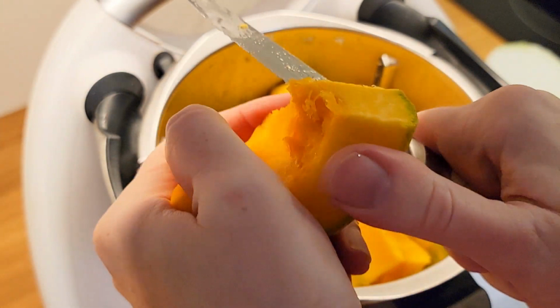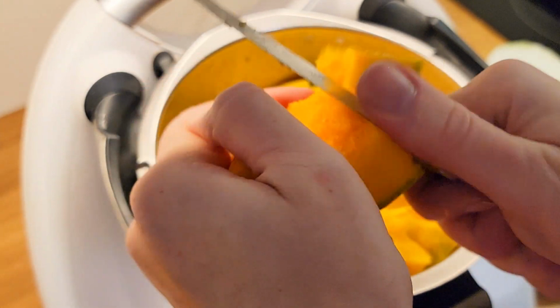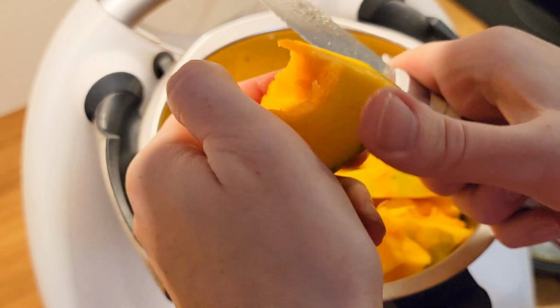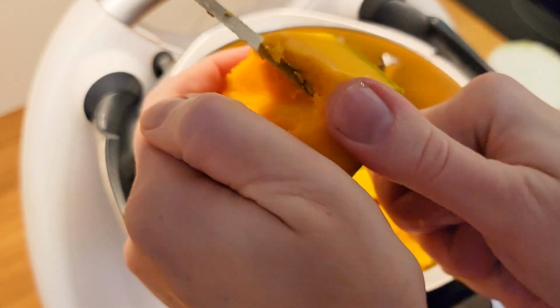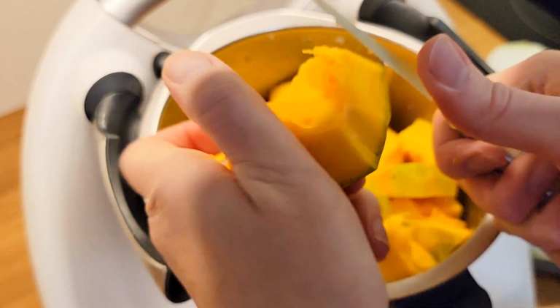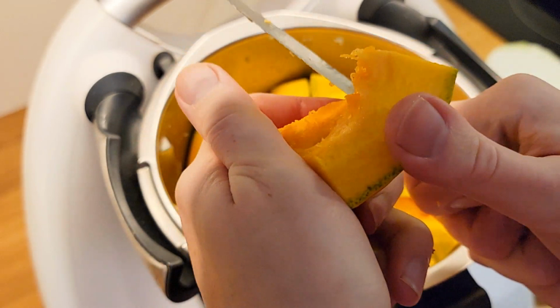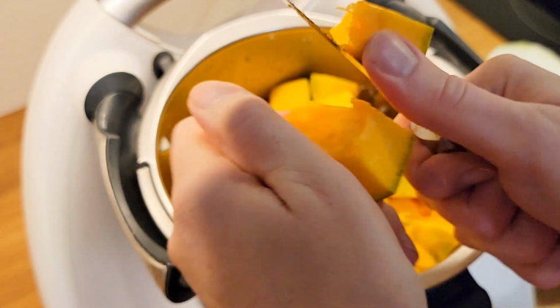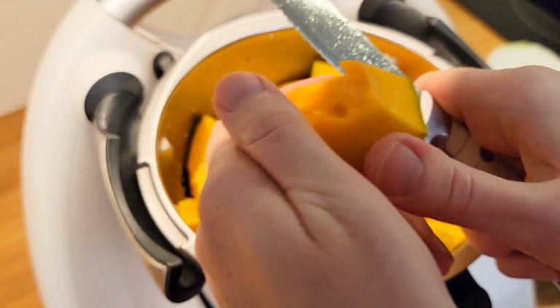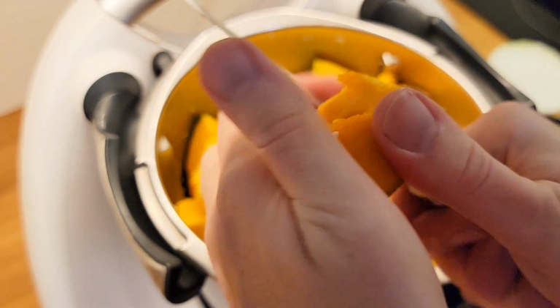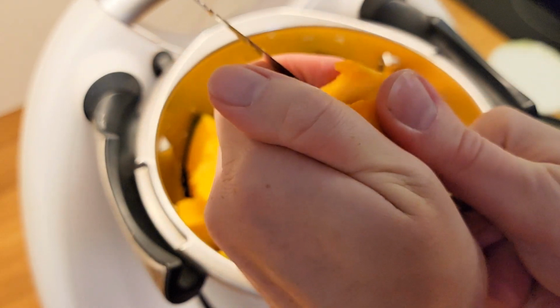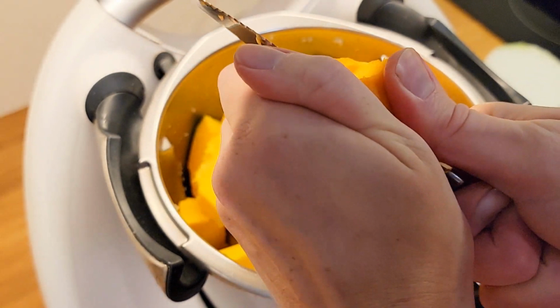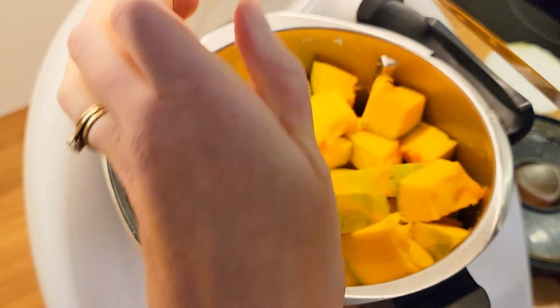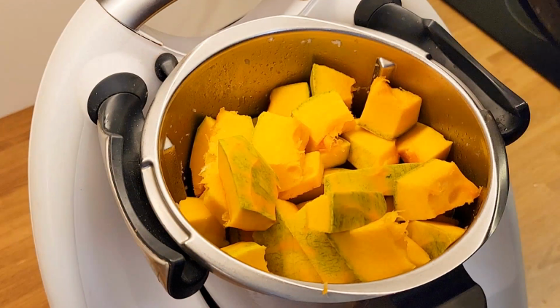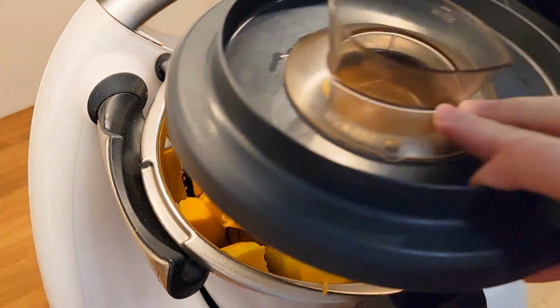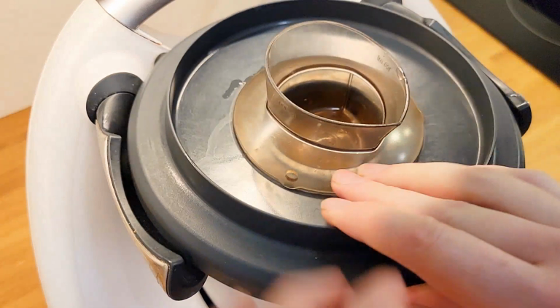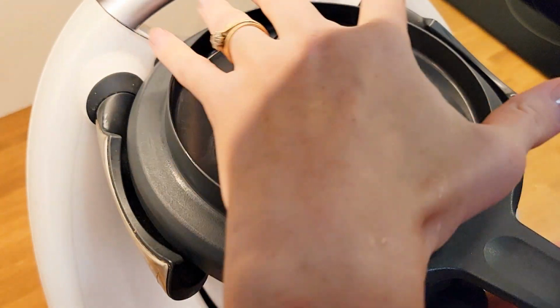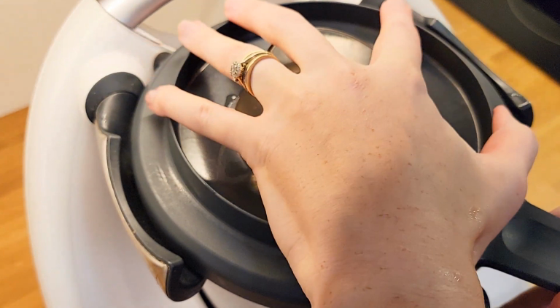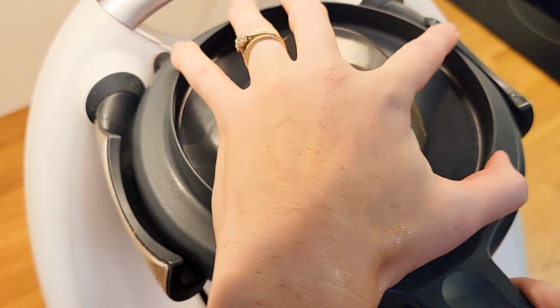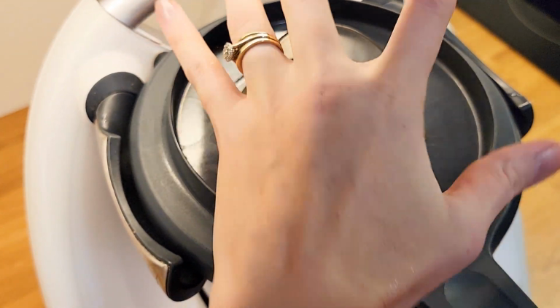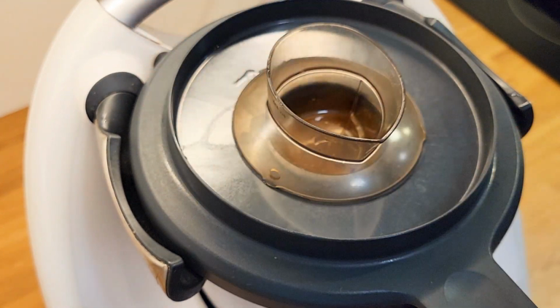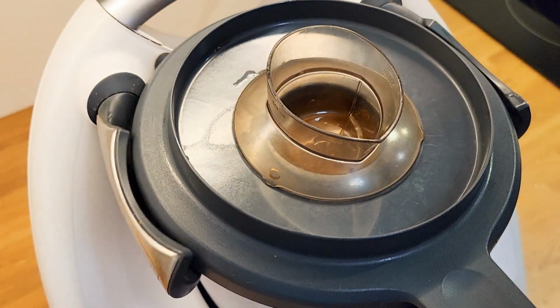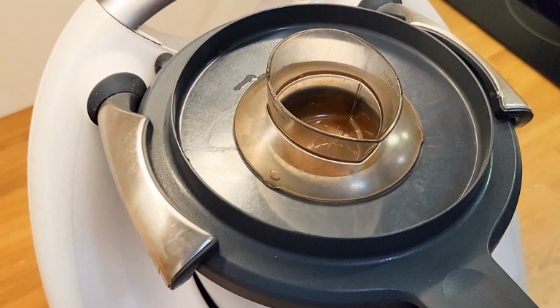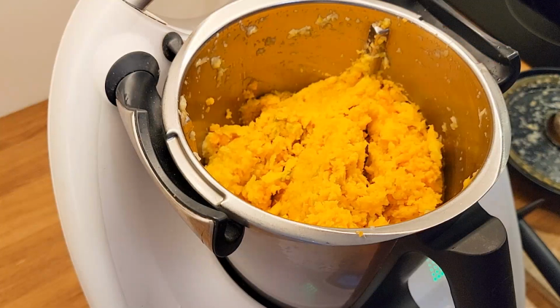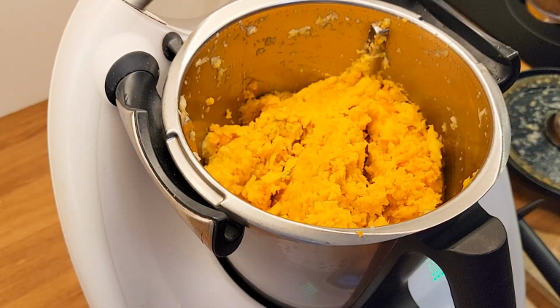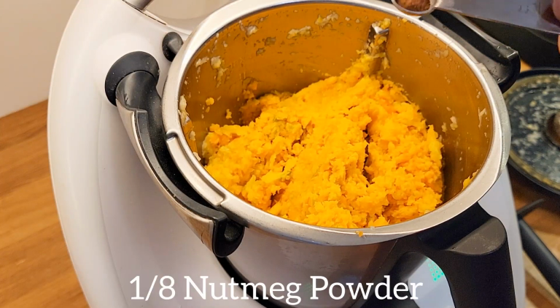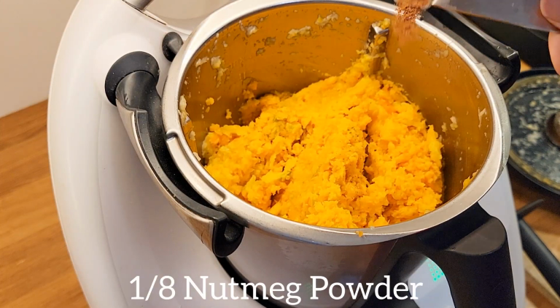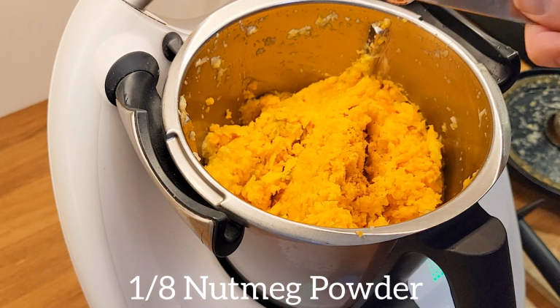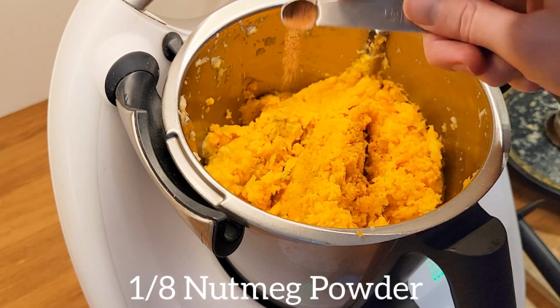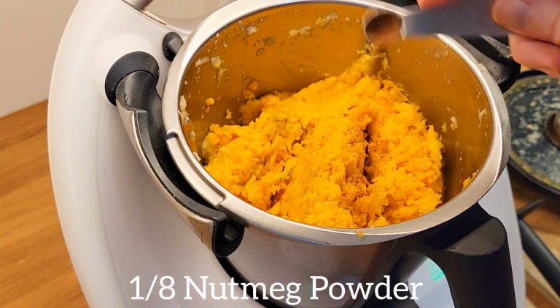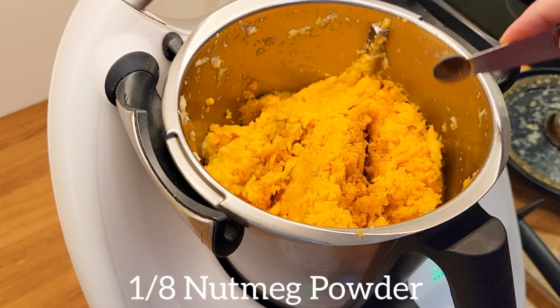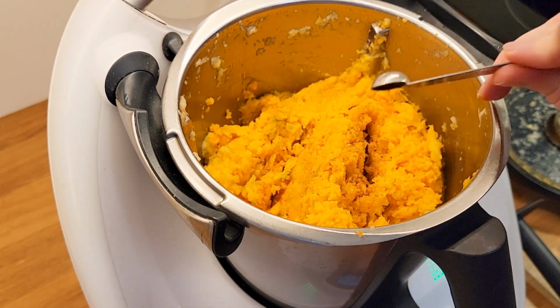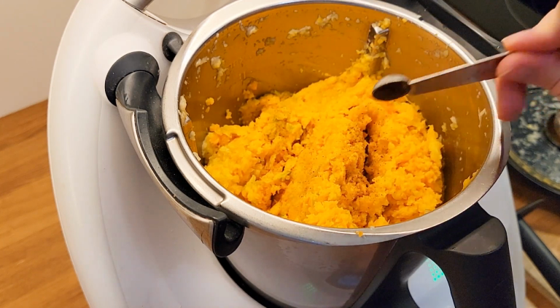Once I've added all my vegetables, I mix it a little bit so it gets smaller and cooks through quicker. I add about one eighth of a teaspoon of nutmeg.